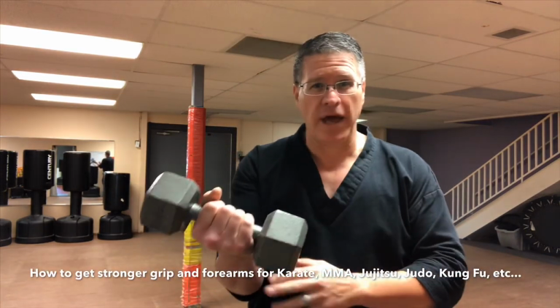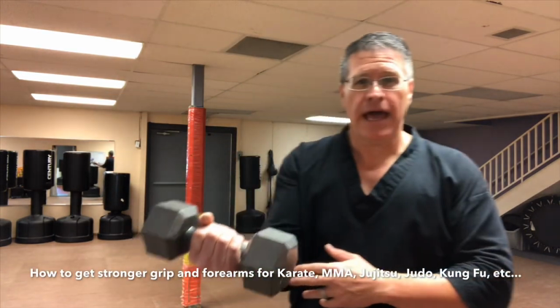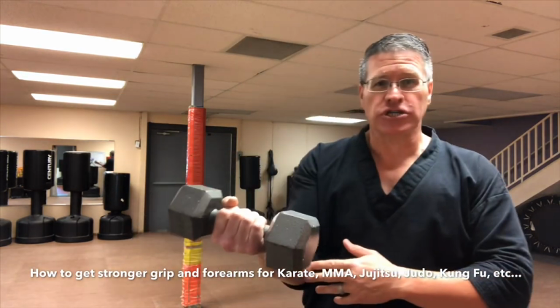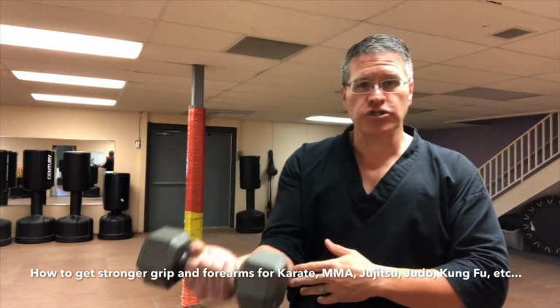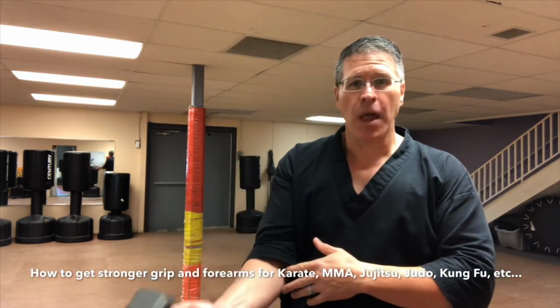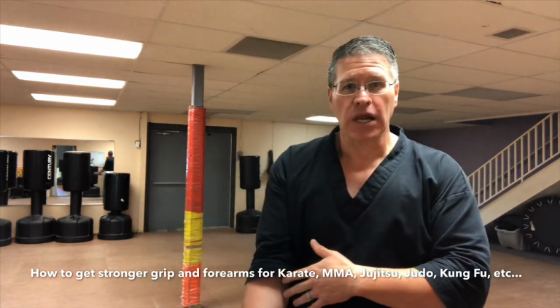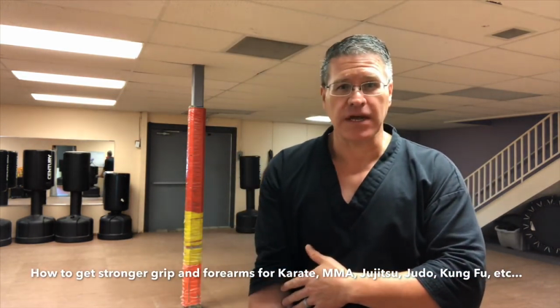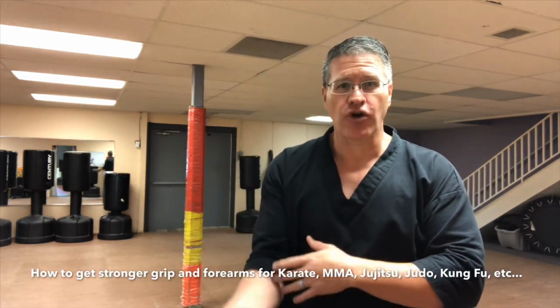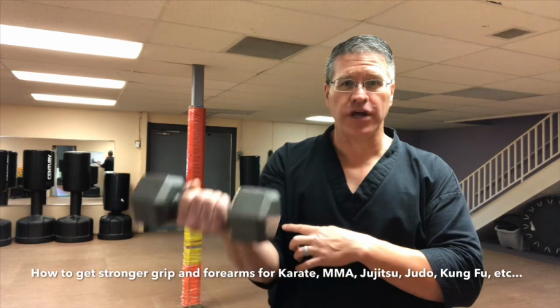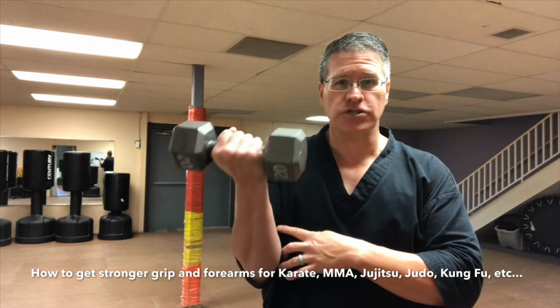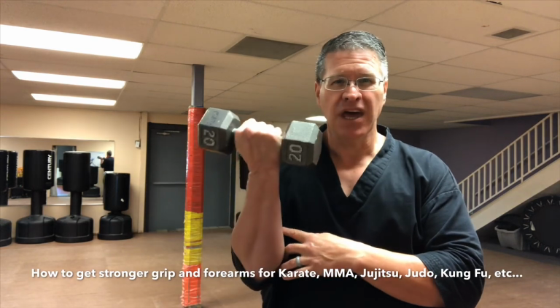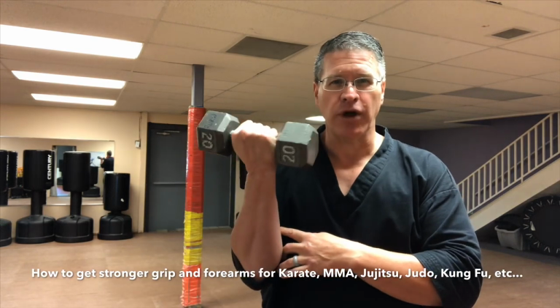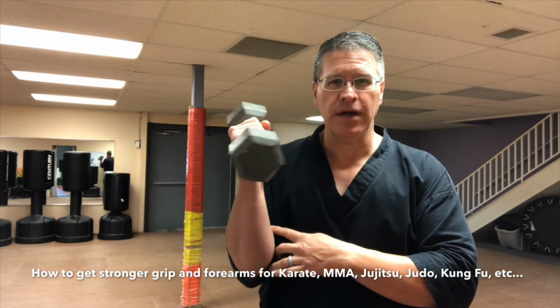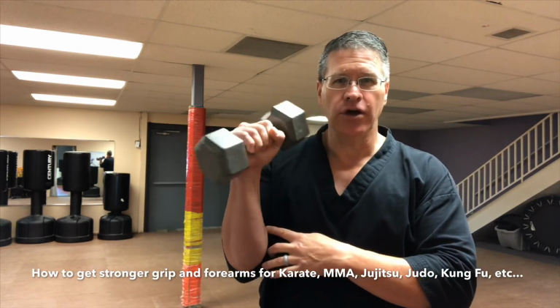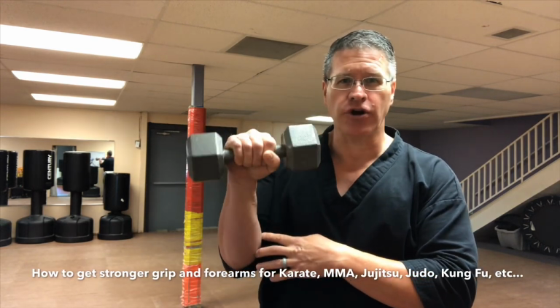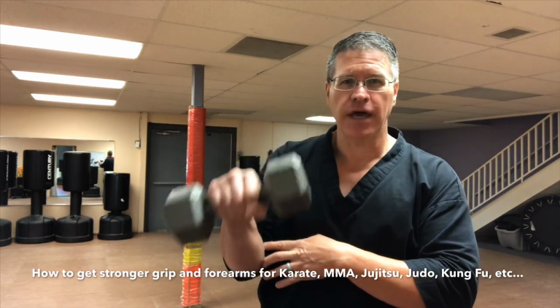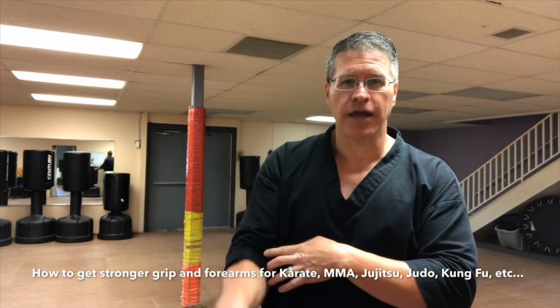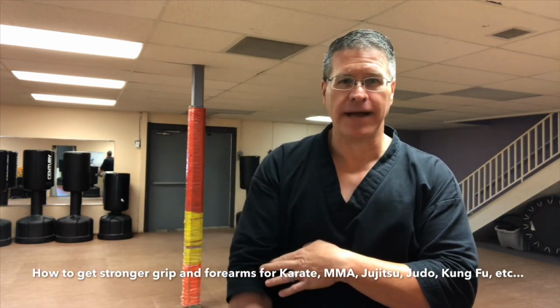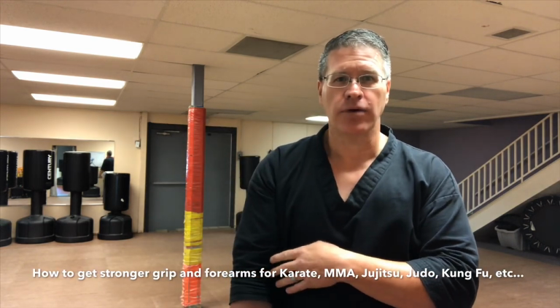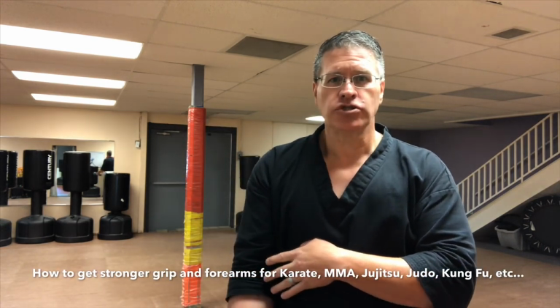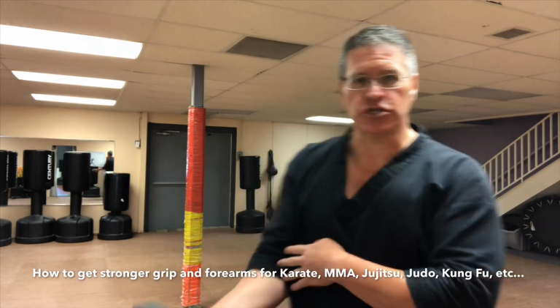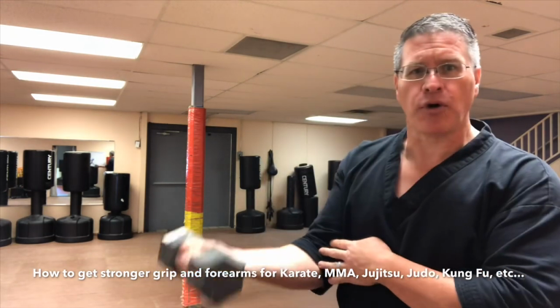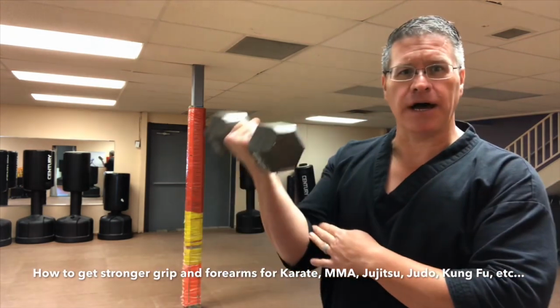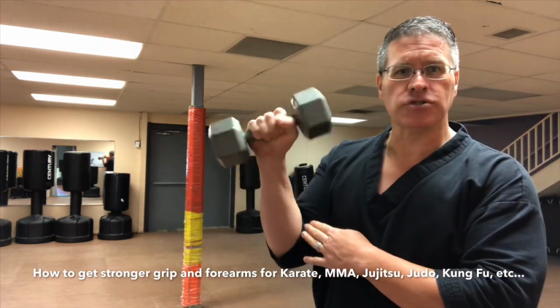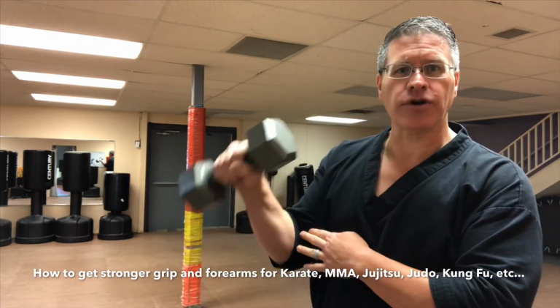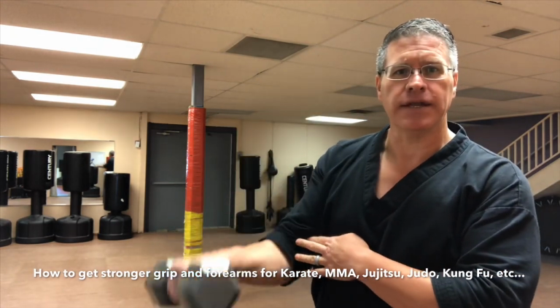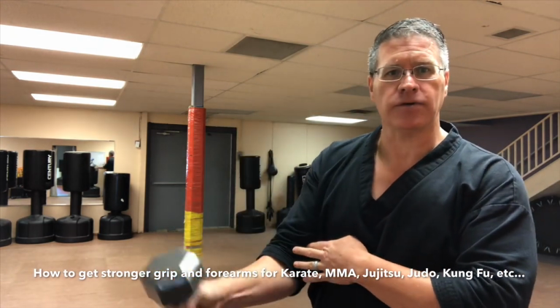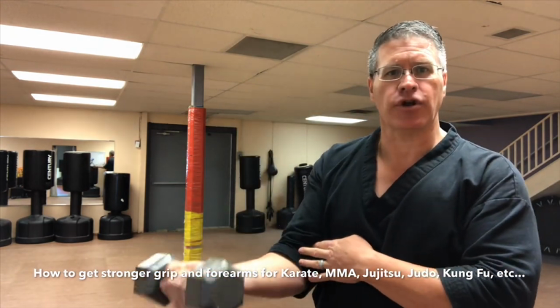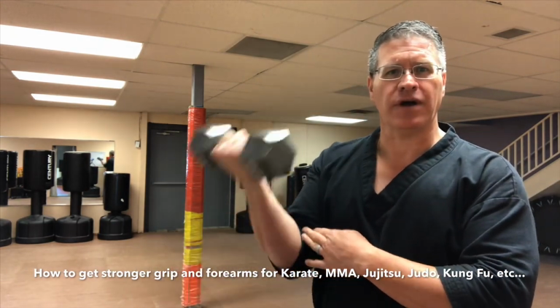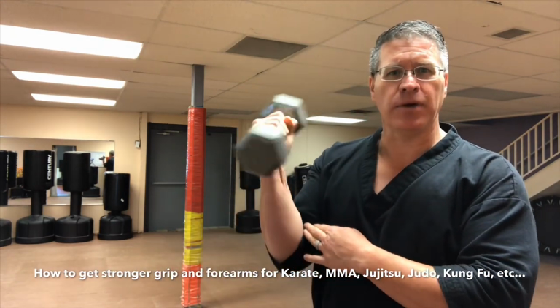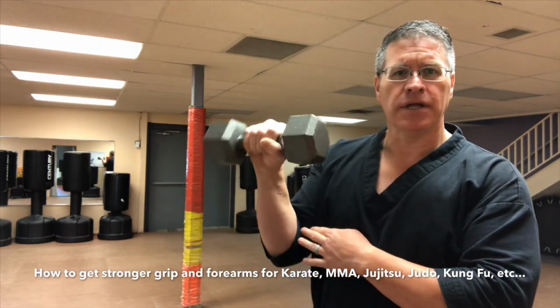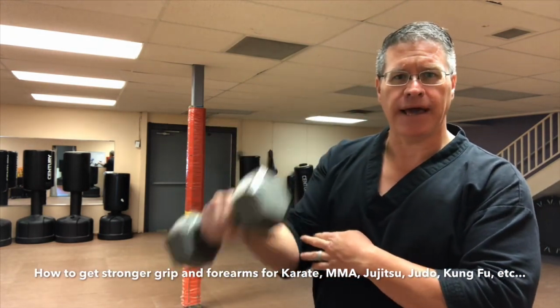Start with the weight and just lift it in a curling motion. When you bring it up, turn it and let it go back down. So you're just pulling it up, turn, down, turn it over — up, down.